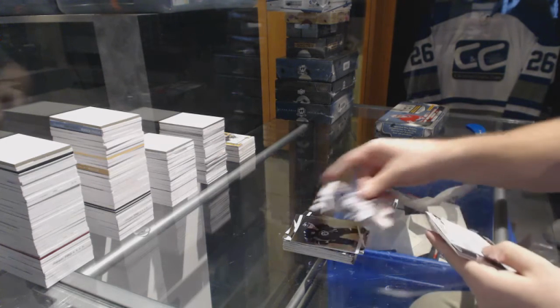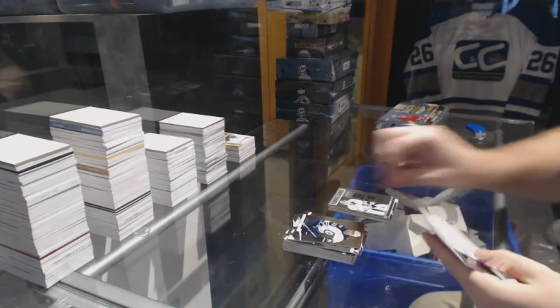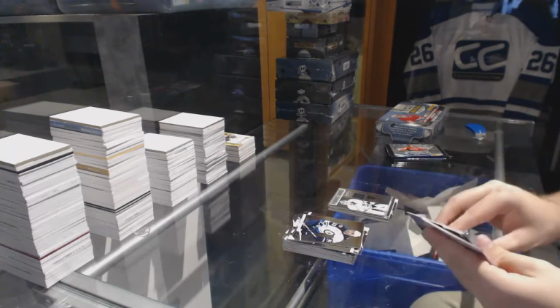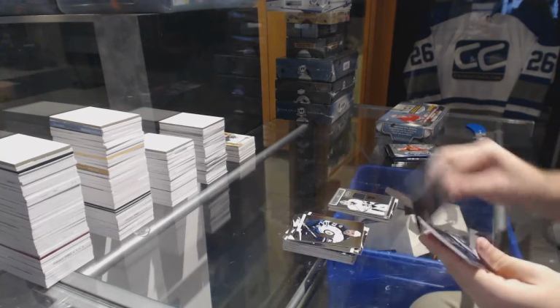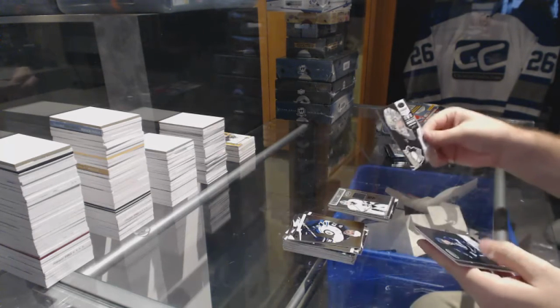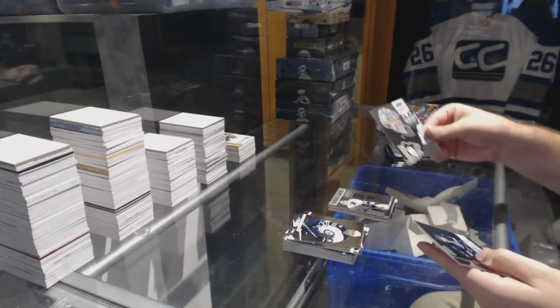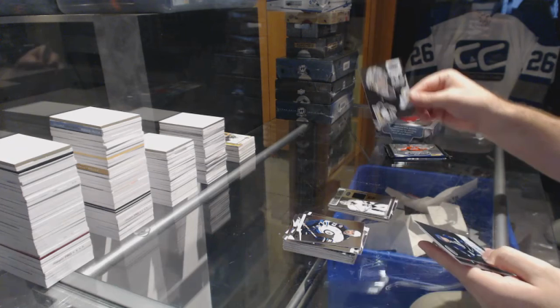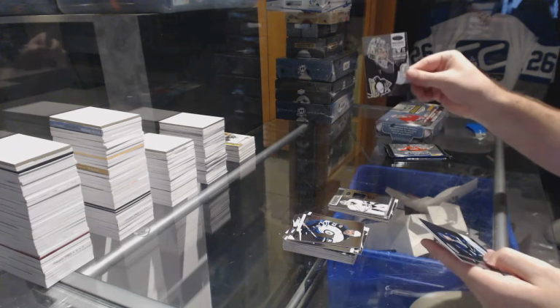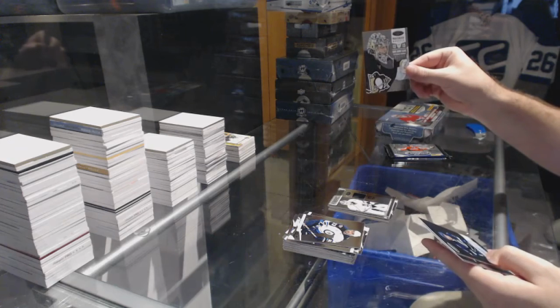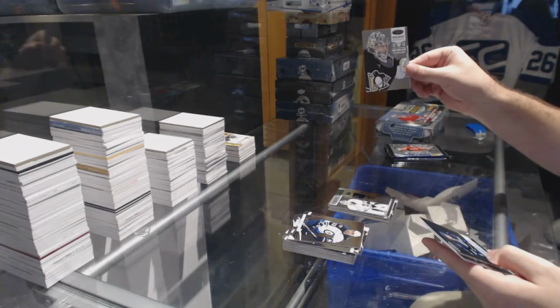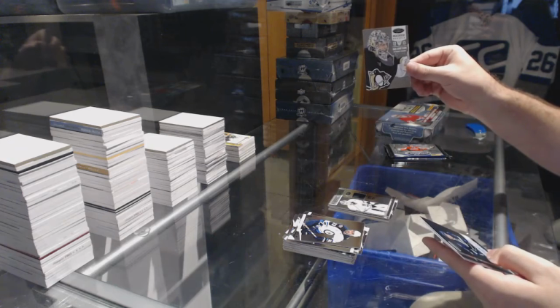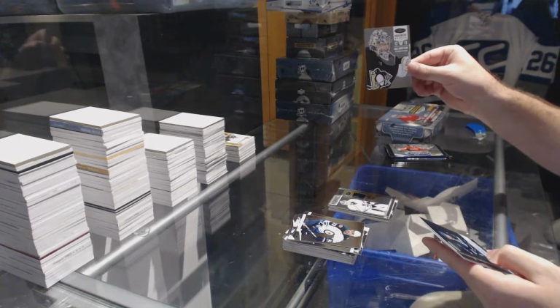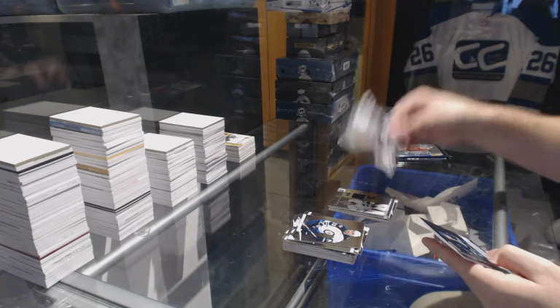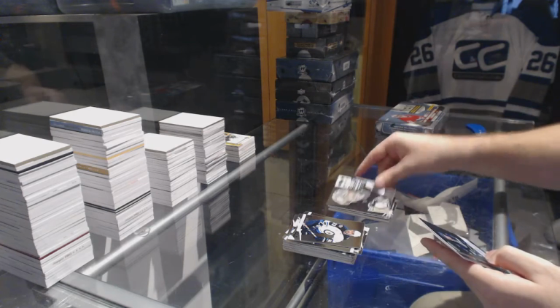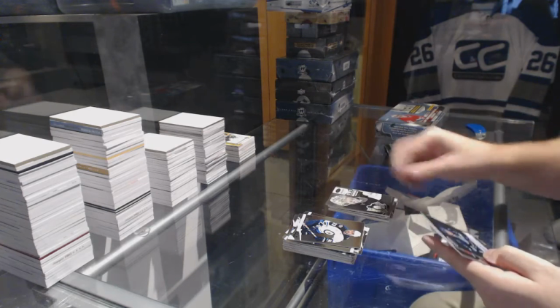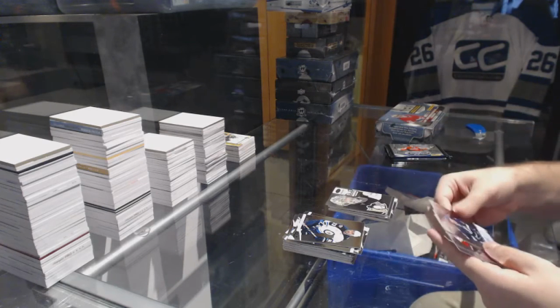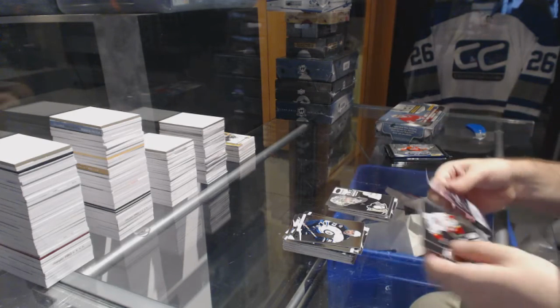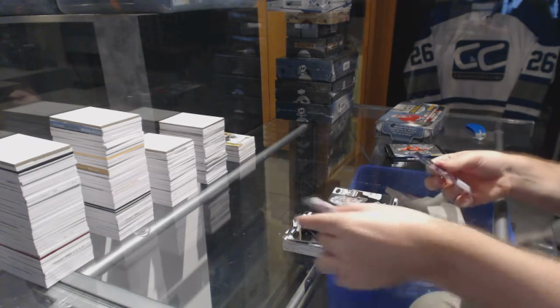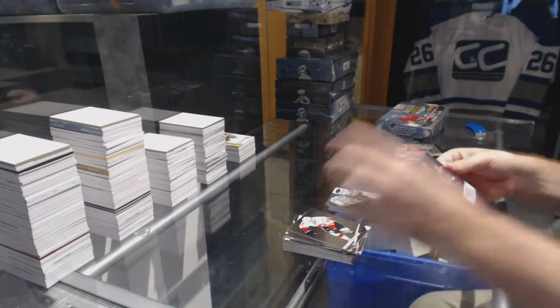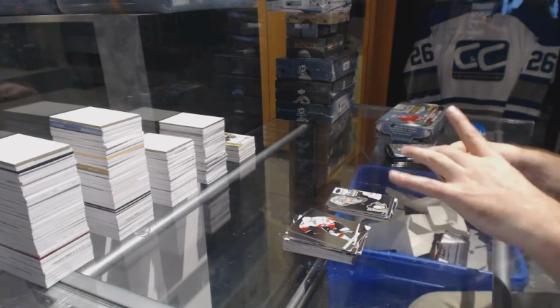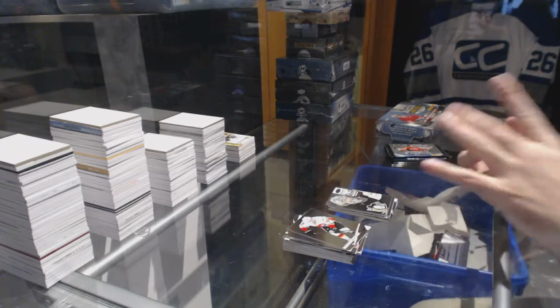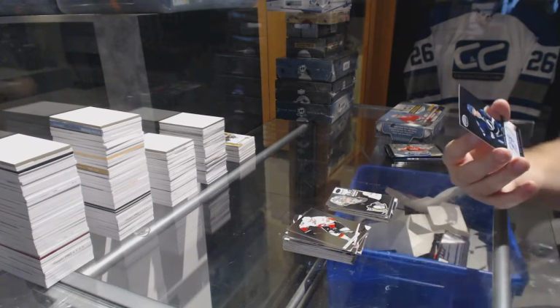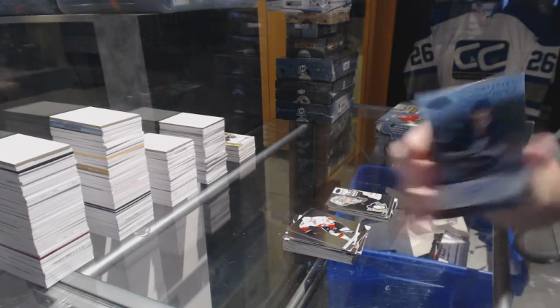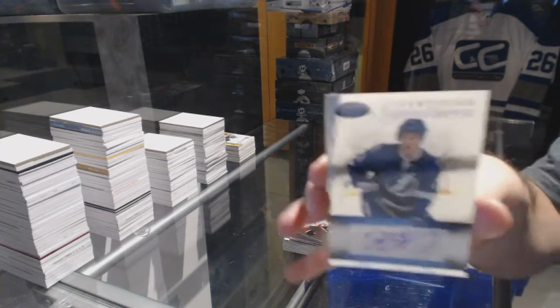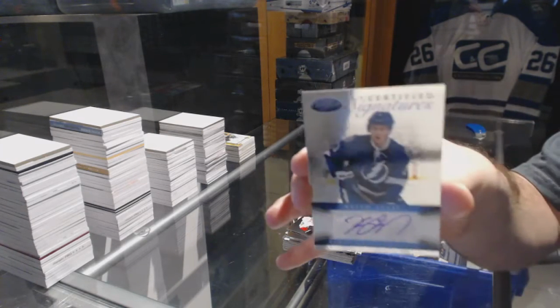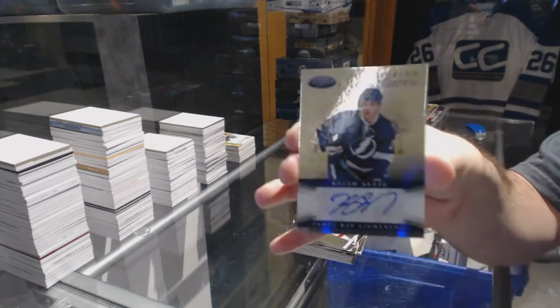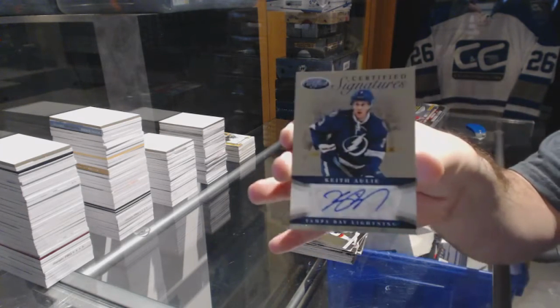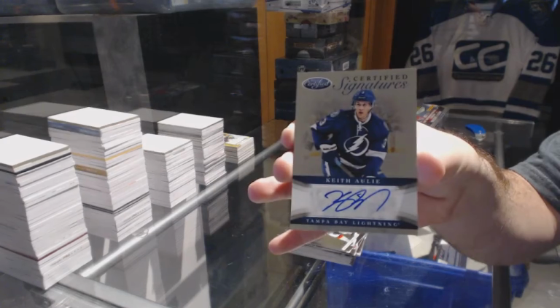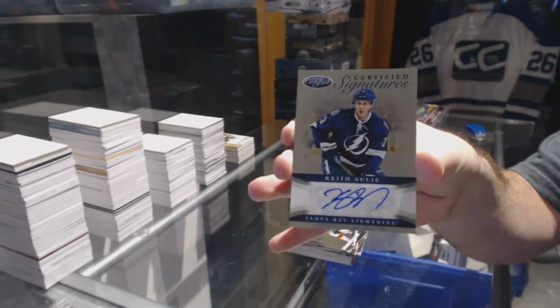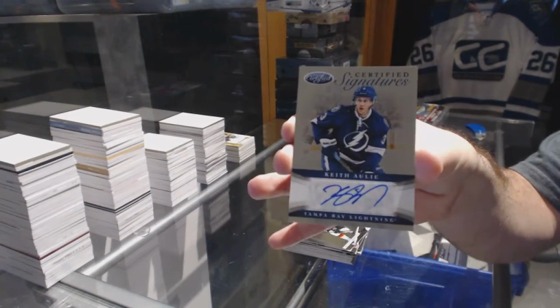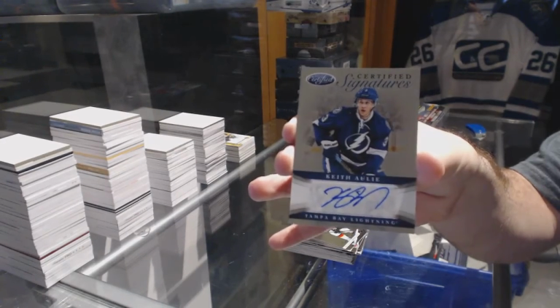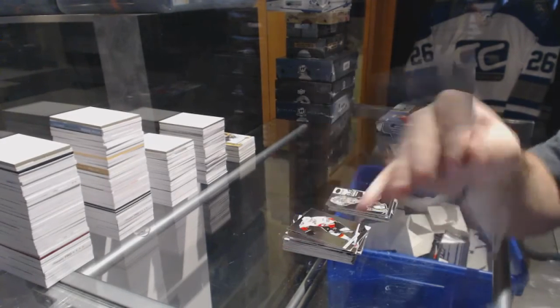We've got for the Pittsburgh Penguins Mass Marvels numbered to 999 — Marc-Andre Fleury — and the Certified Signatures of Keith Ollie for the Tampa Bay Lightning.